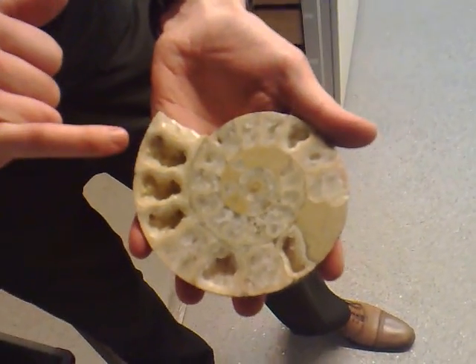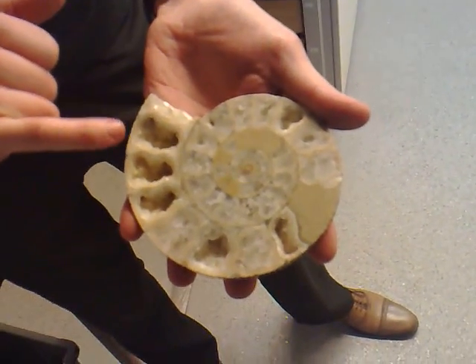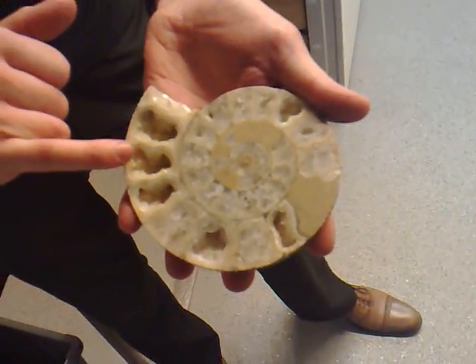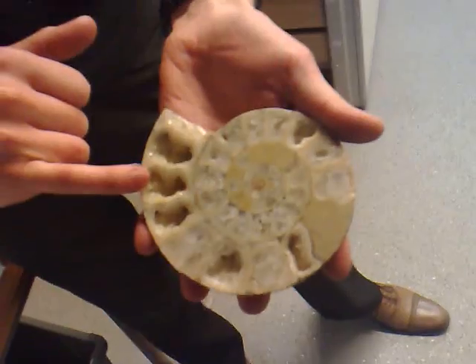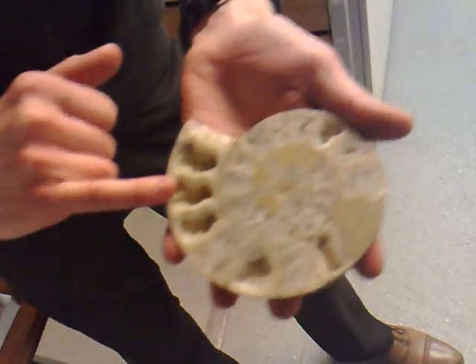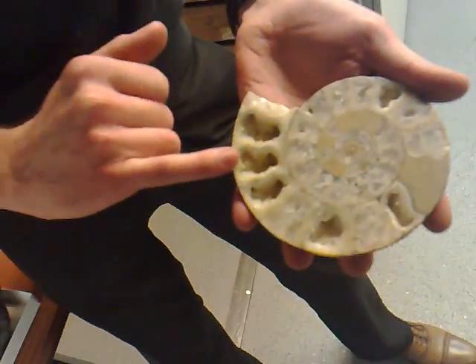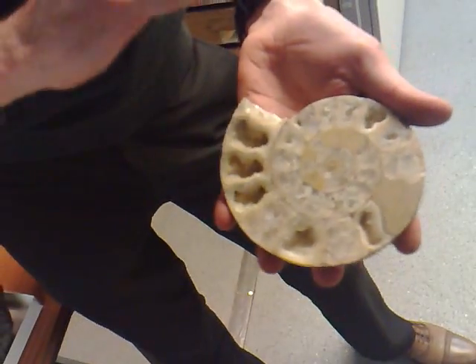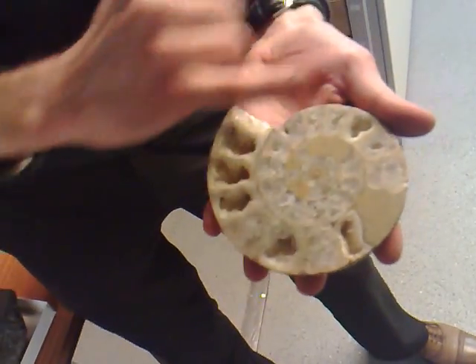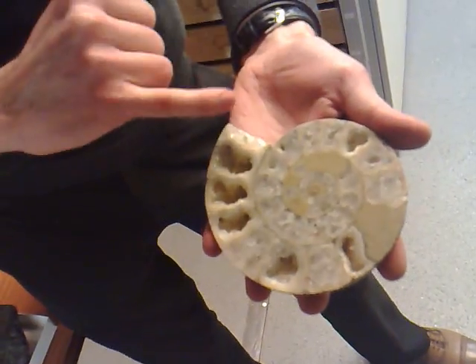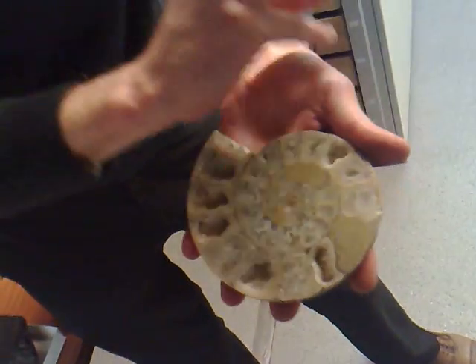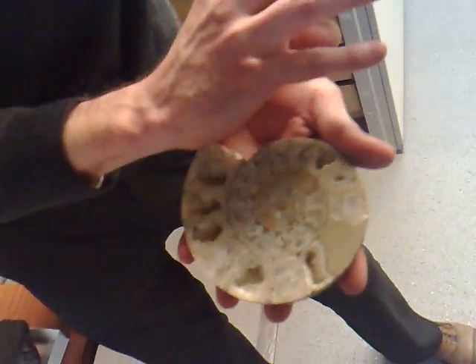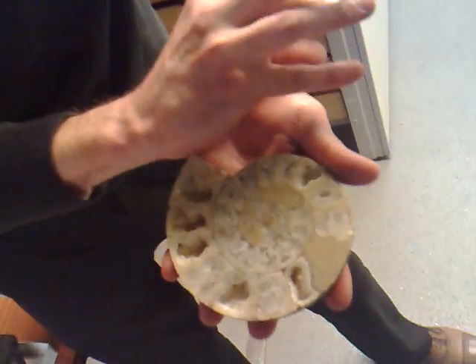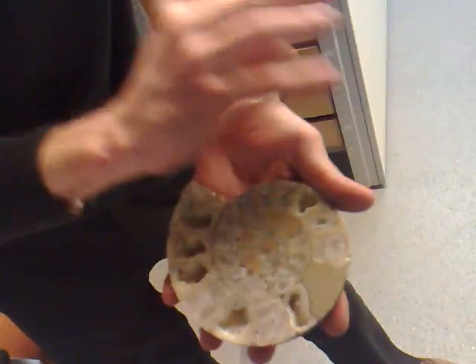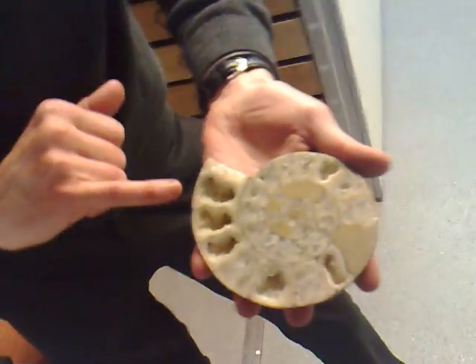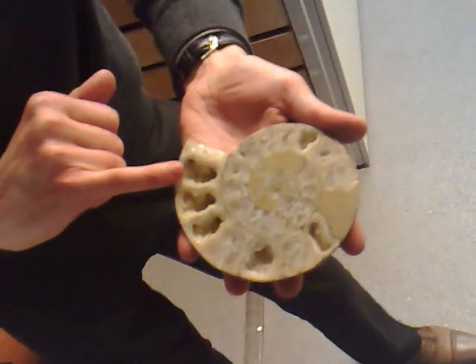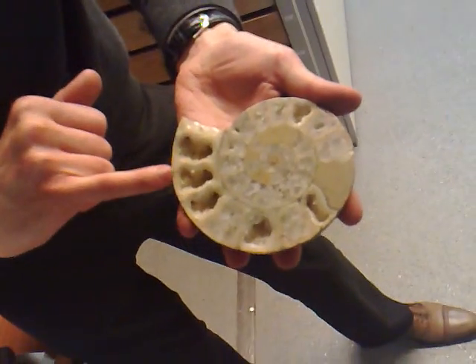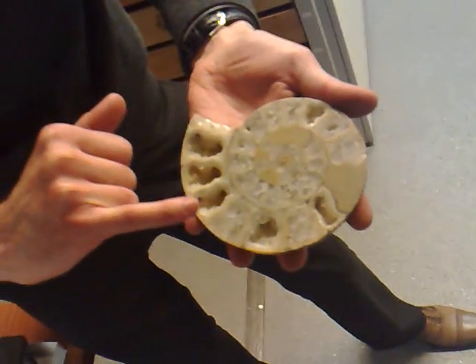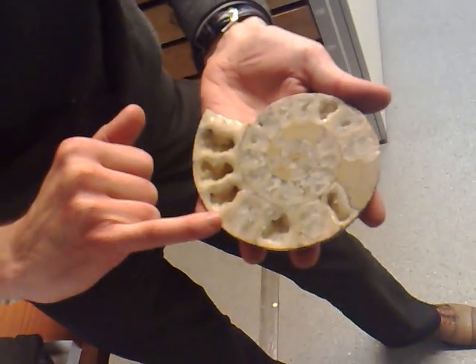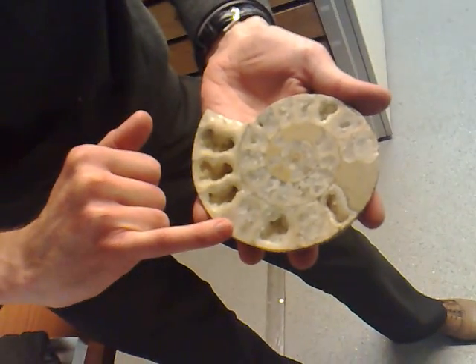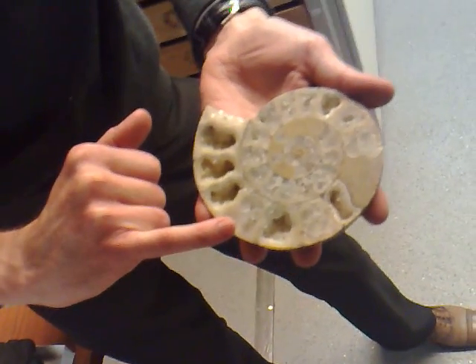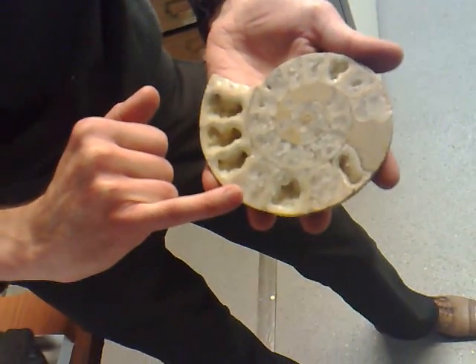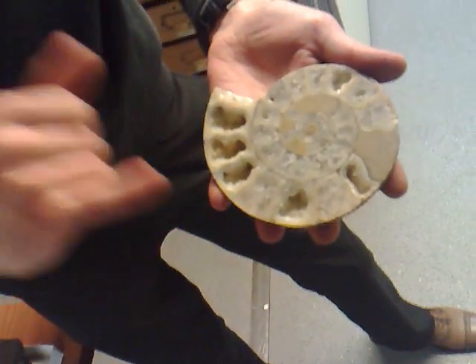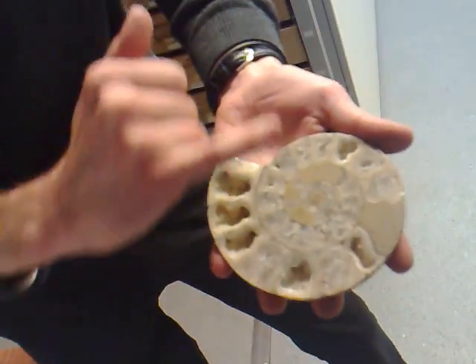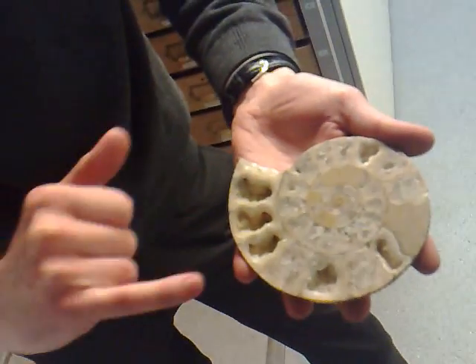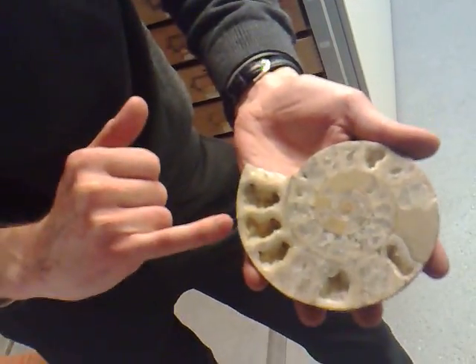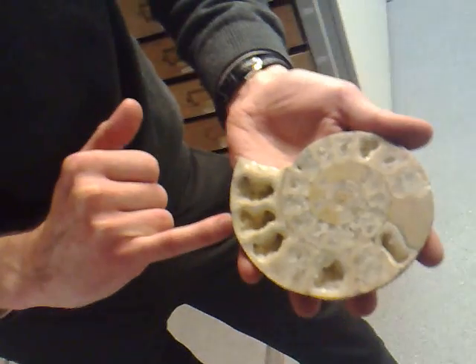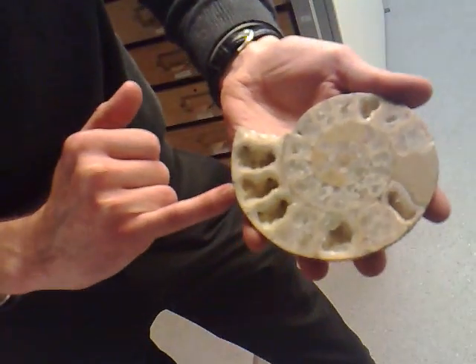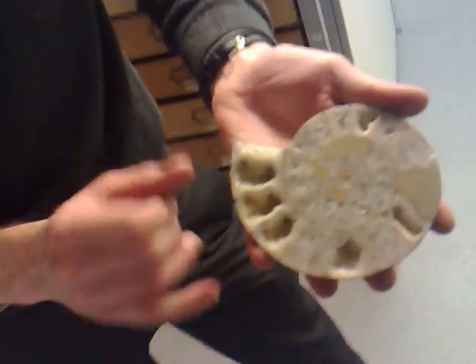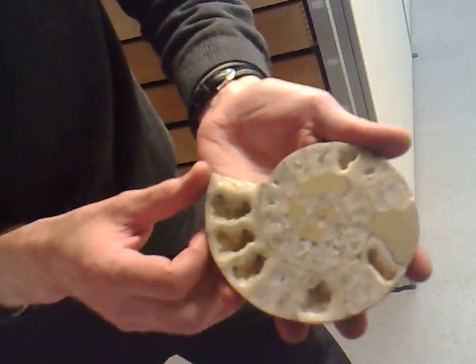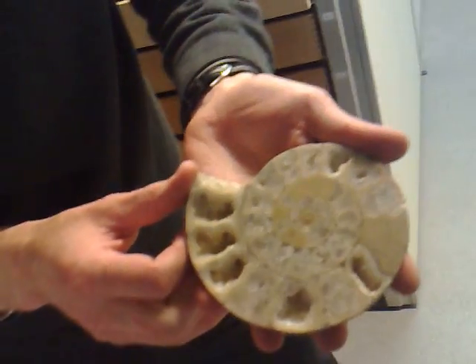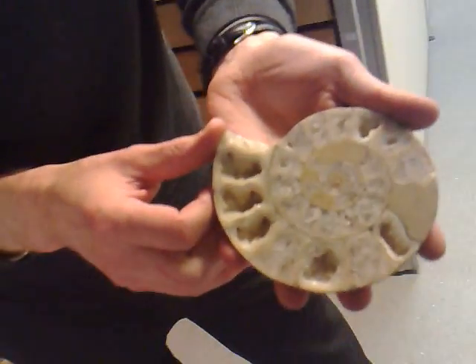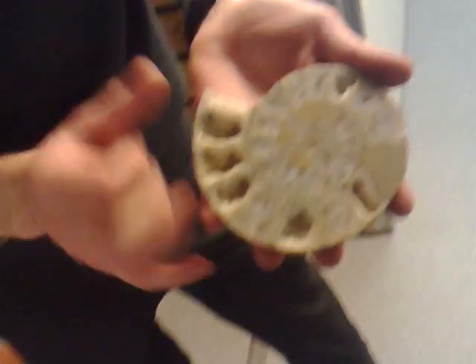As you can see, the ammonite animal was a sort of squid-like animal that lived in the front of the shell. And behind that were all these chambers that were originally hollow when it was first alive. Now some of these are filled with a mineral called calcite.